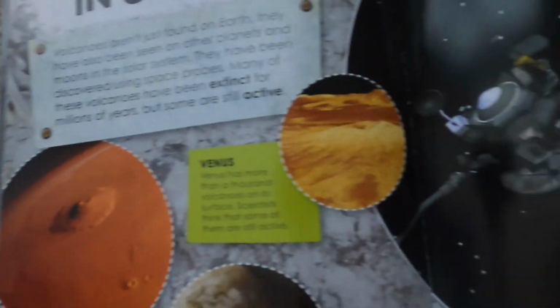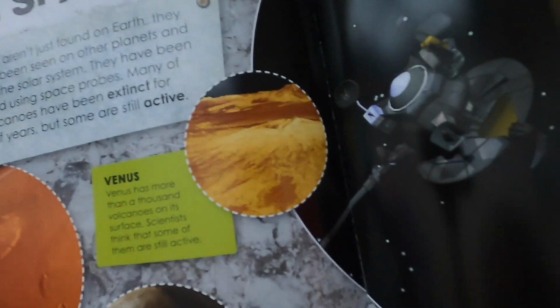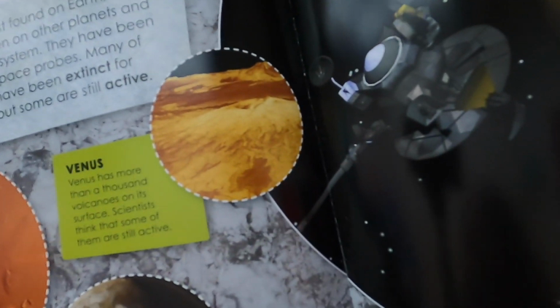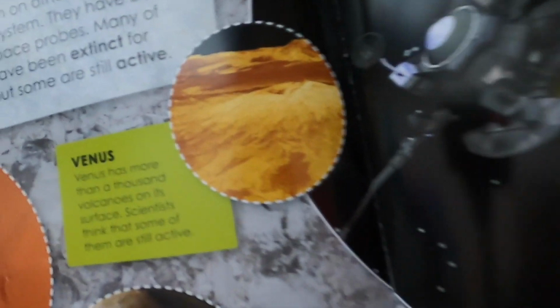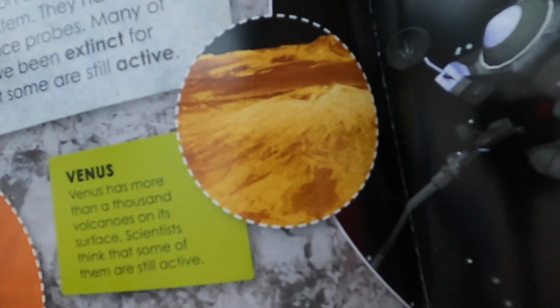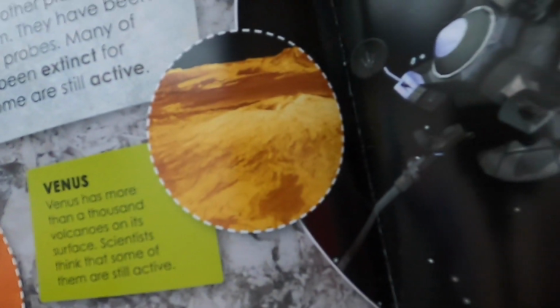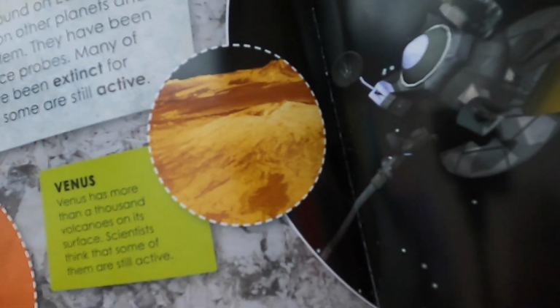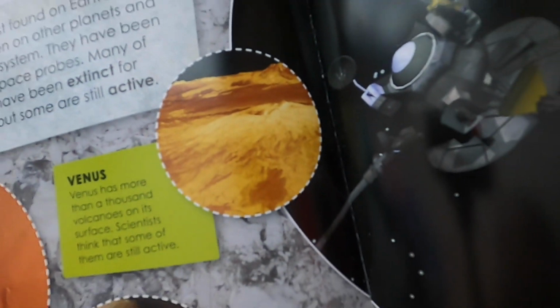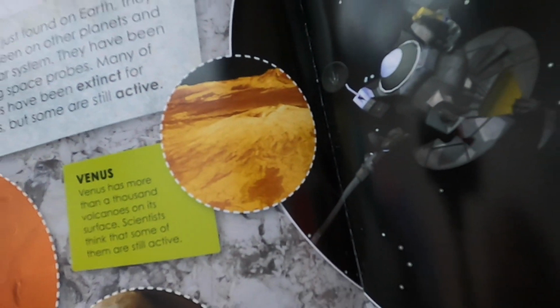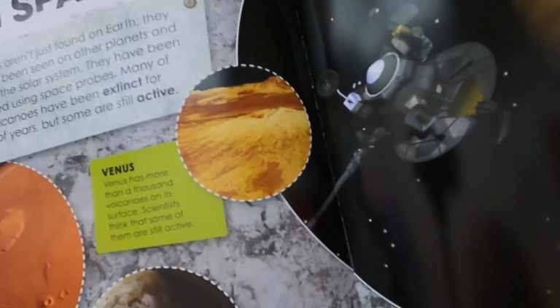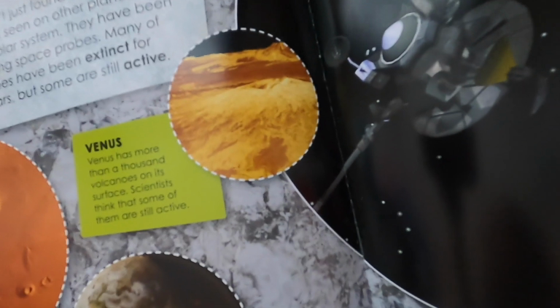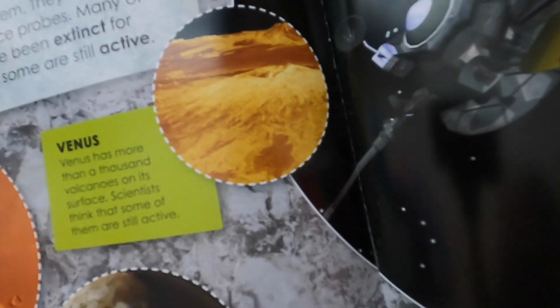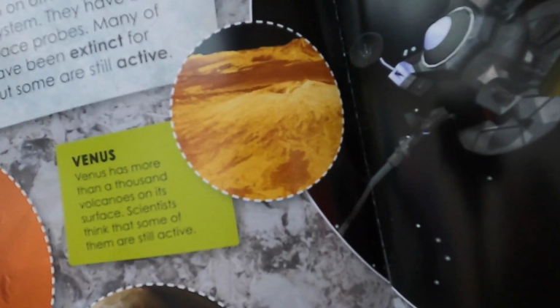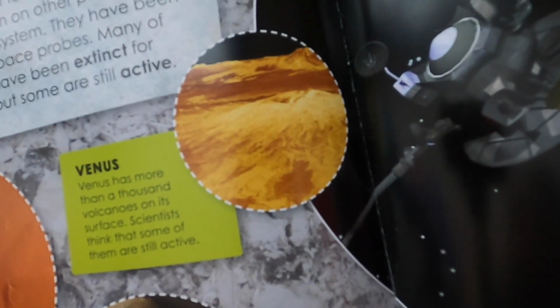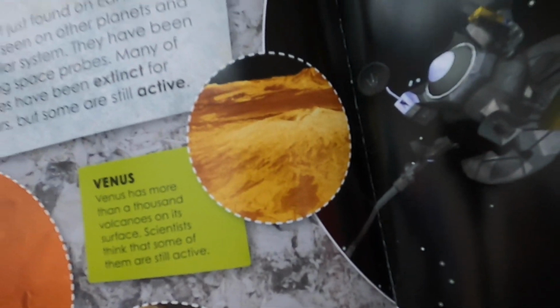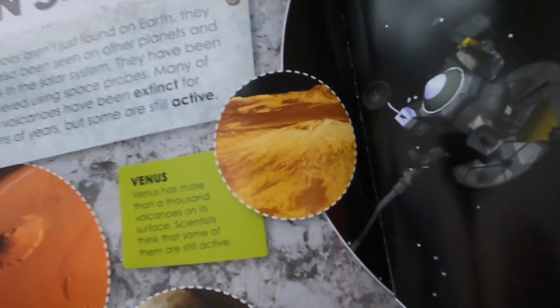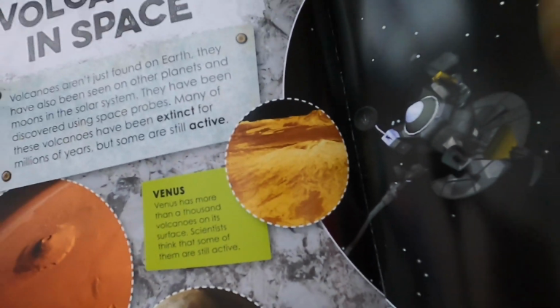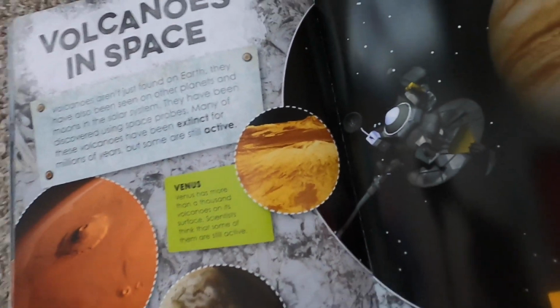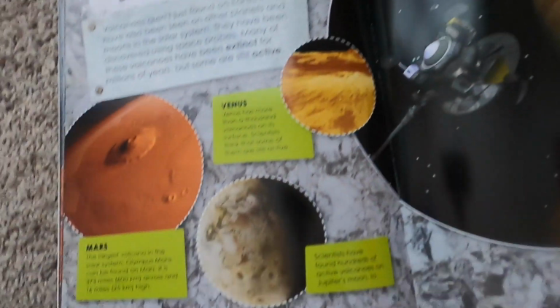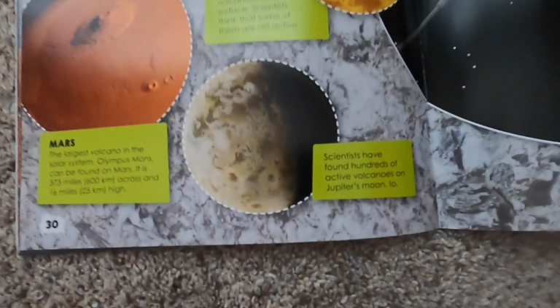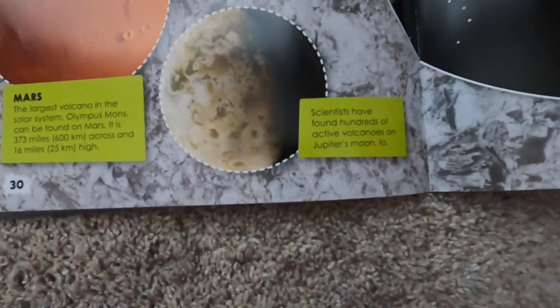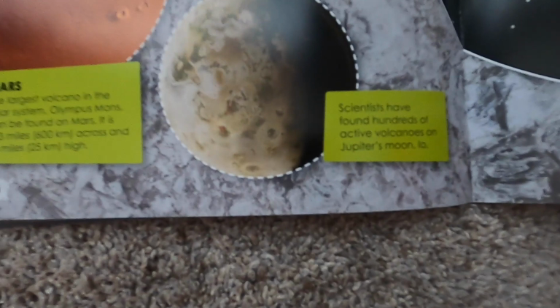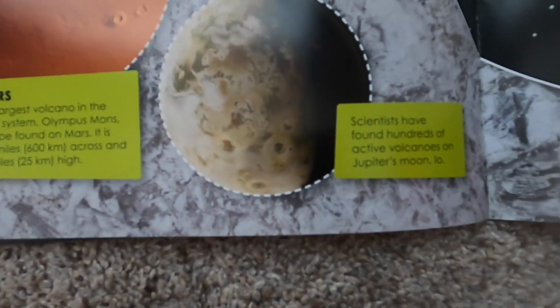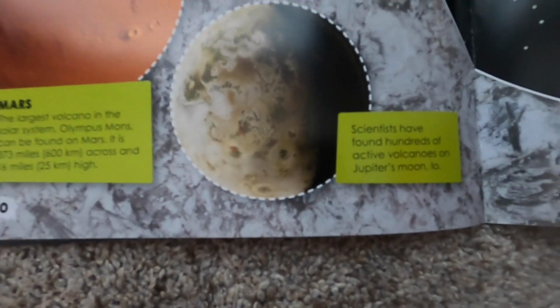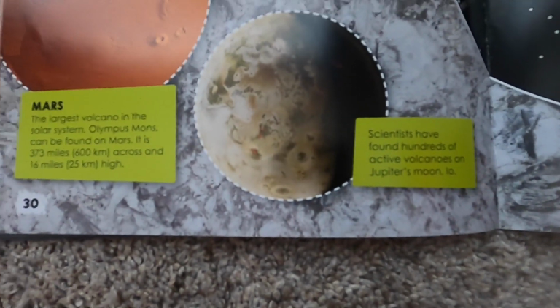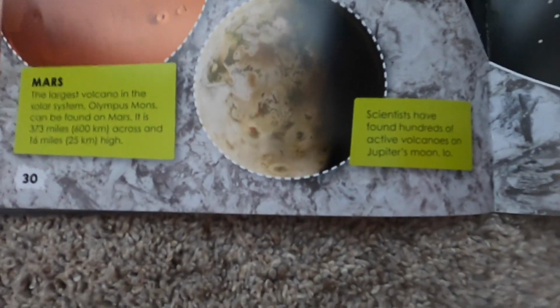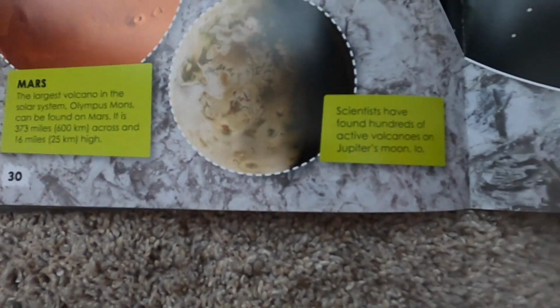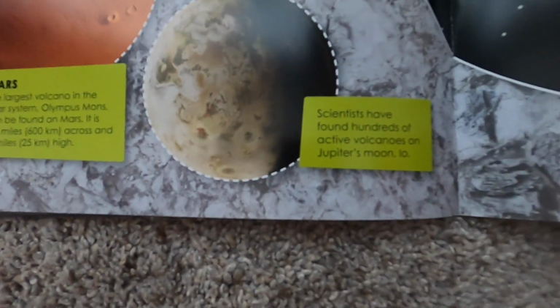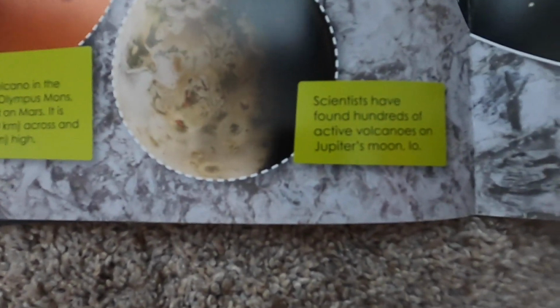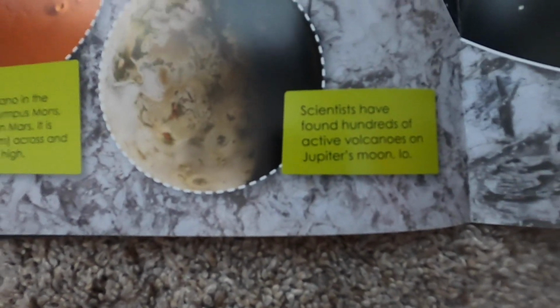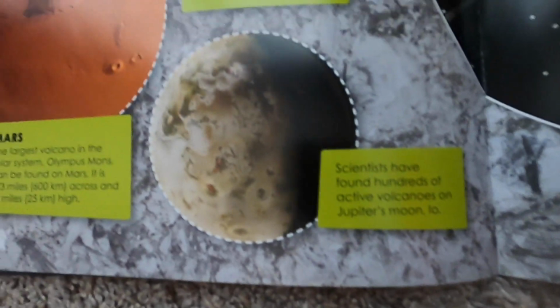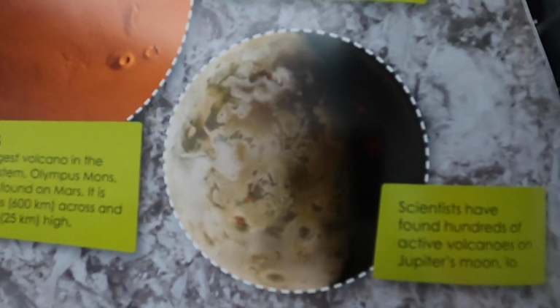Venus has more than 1,000 volcanoes on its surface, and scientists think that some of them are still active. Scientists have found hundreds of active volcanoes on Jupiter's moon, Io.